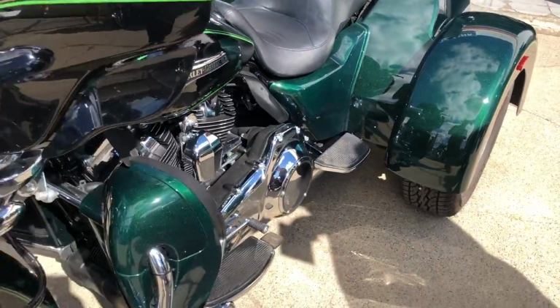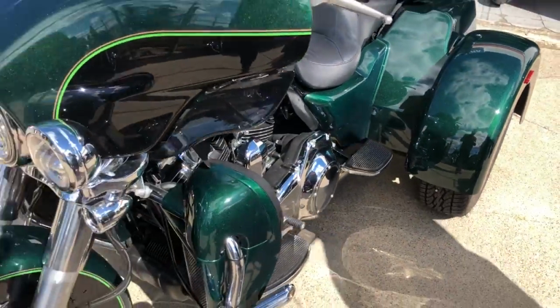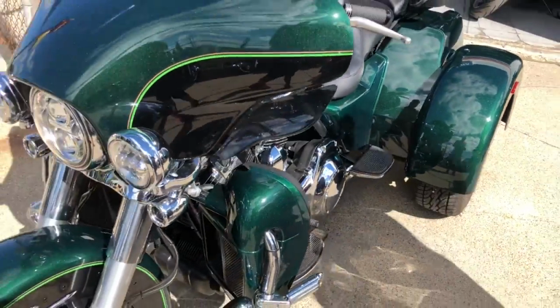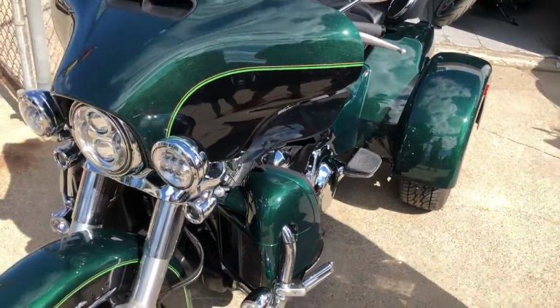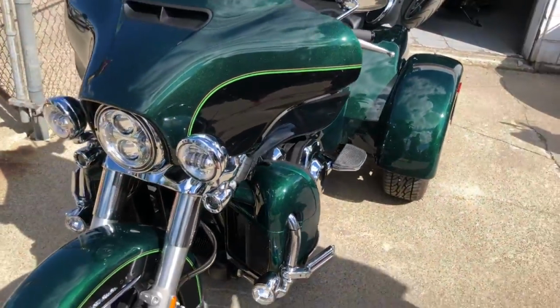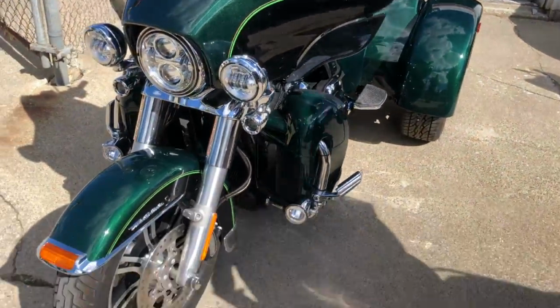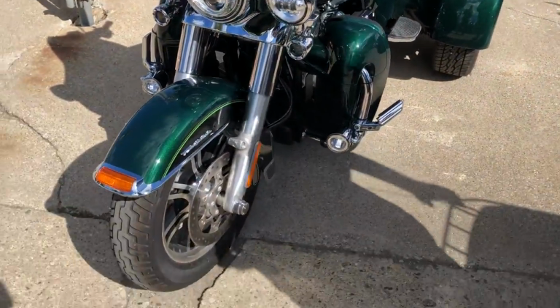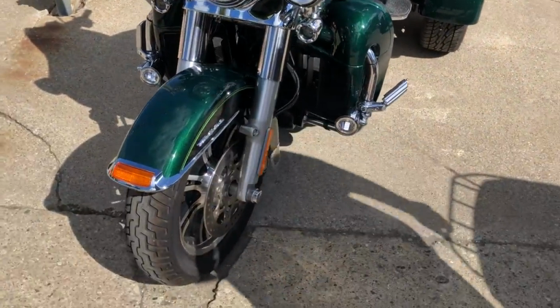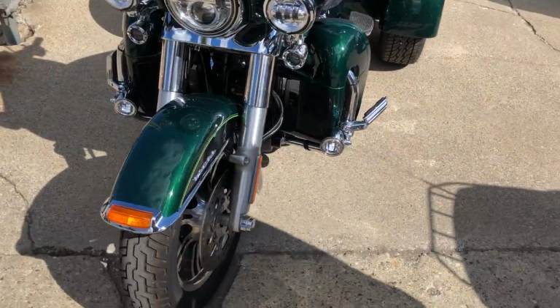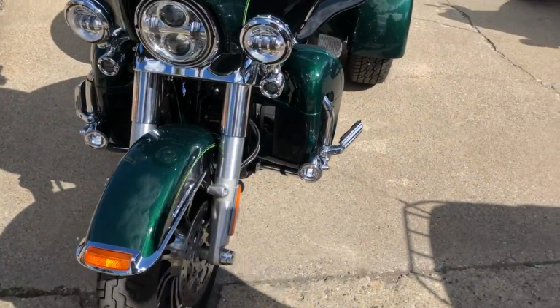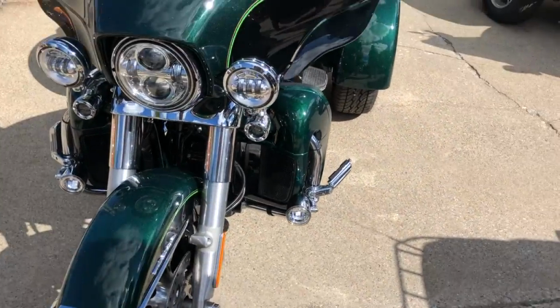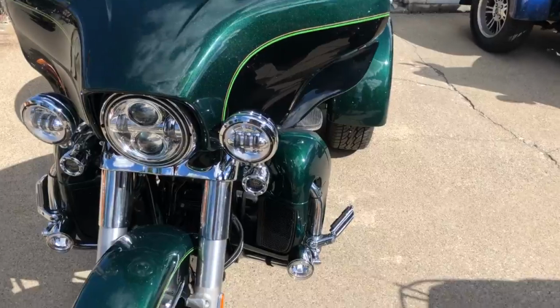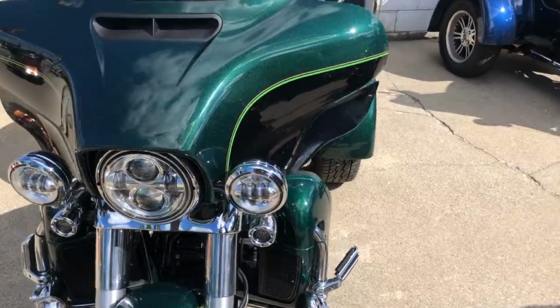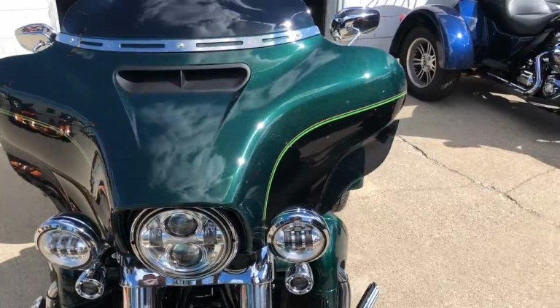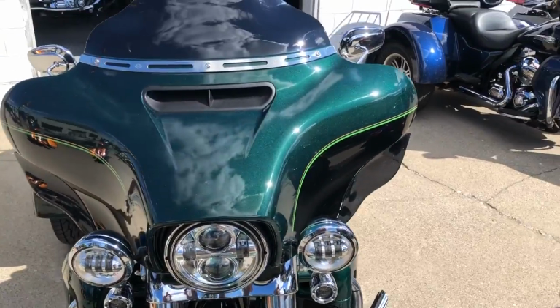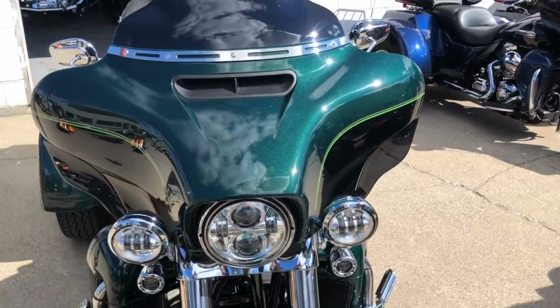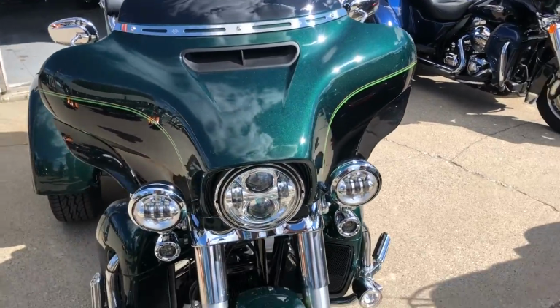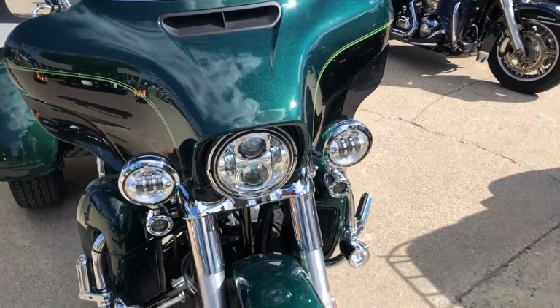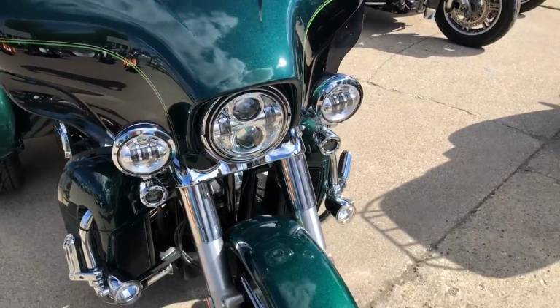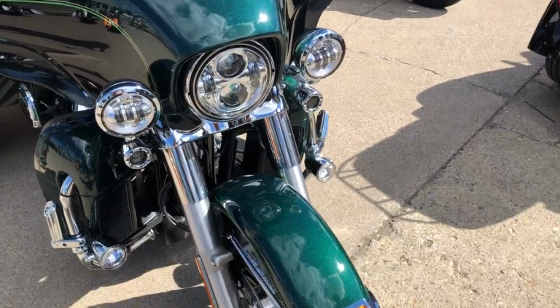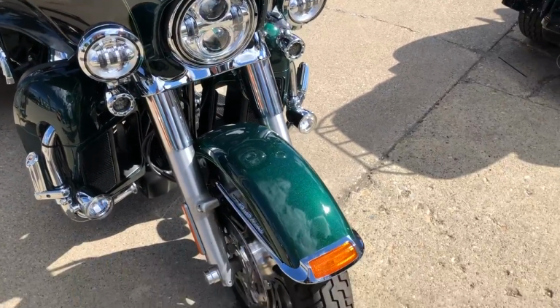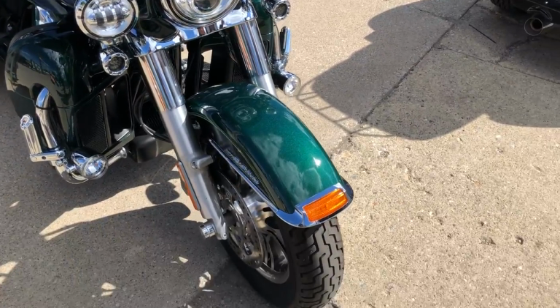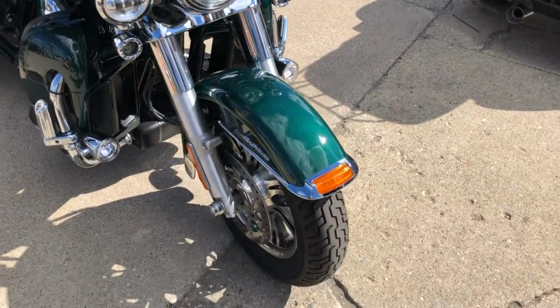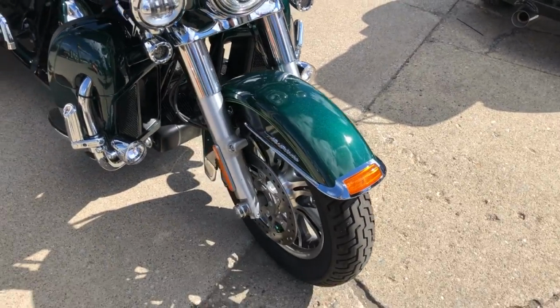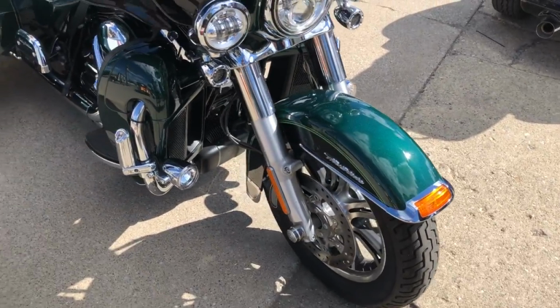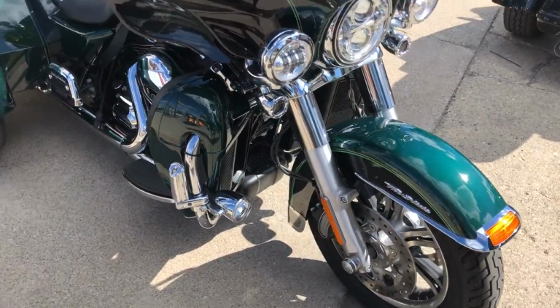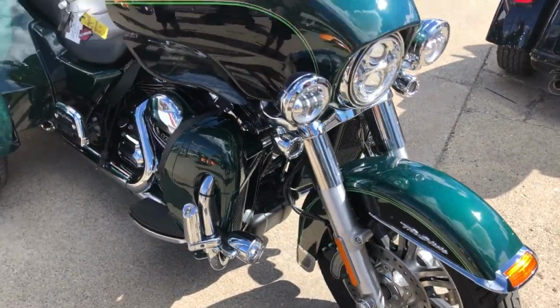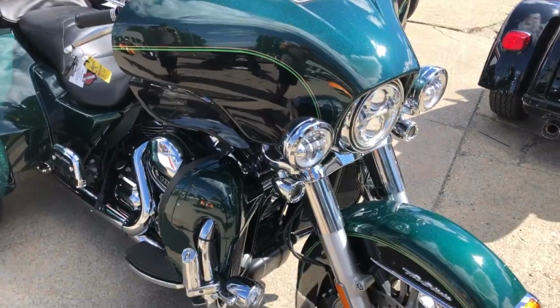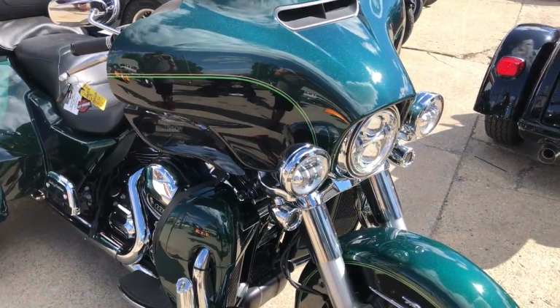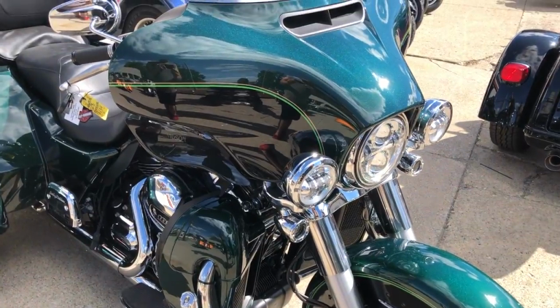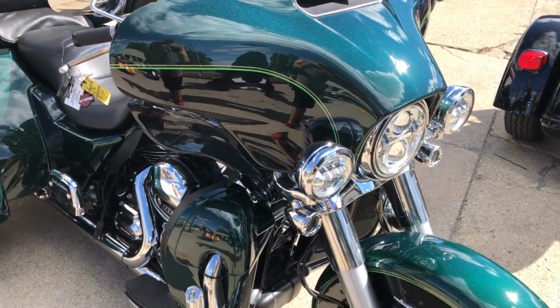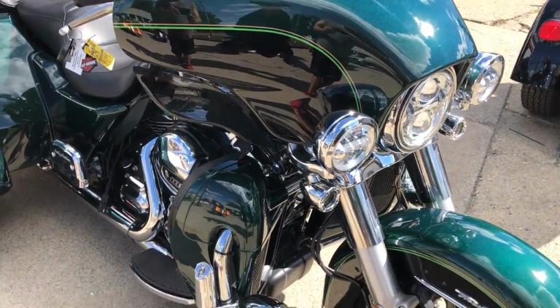Perfect all the way around. No dents, no dings, no cracks. Everyone has a black one — you guys can stand out on this one in the deep jade metallic. It's got tons of chrome.